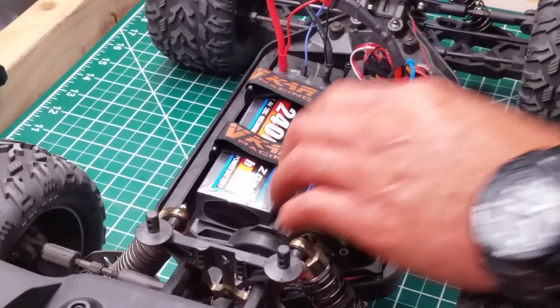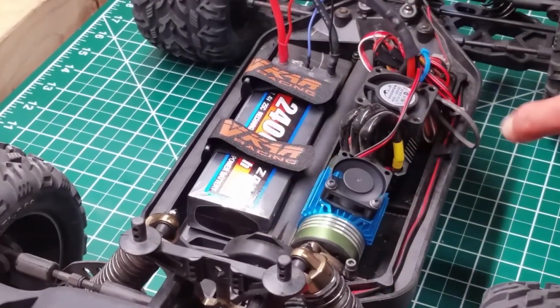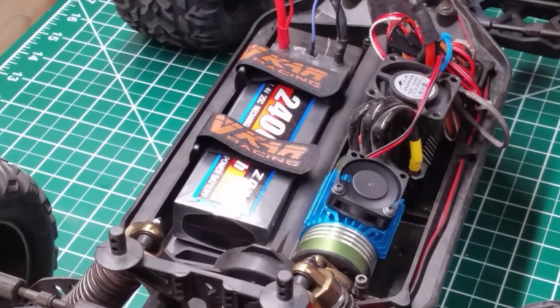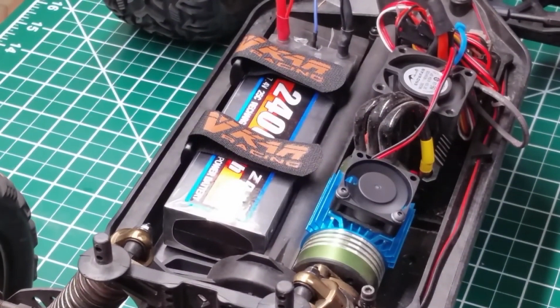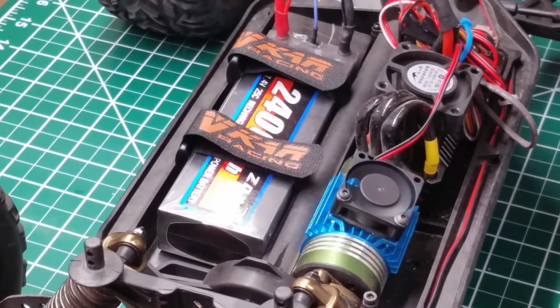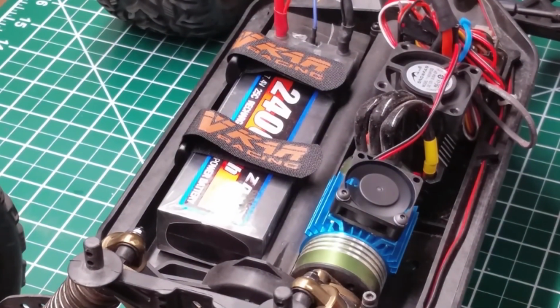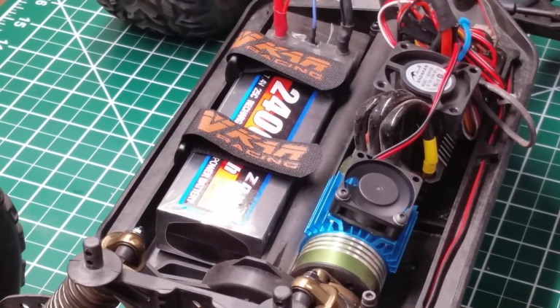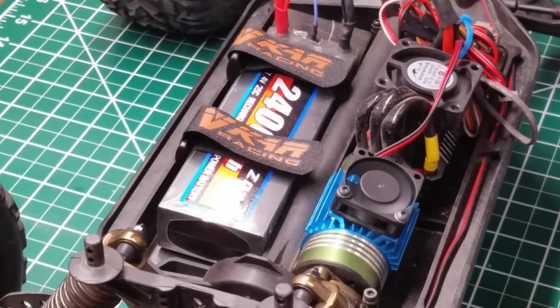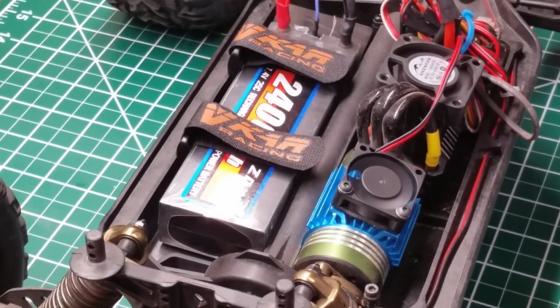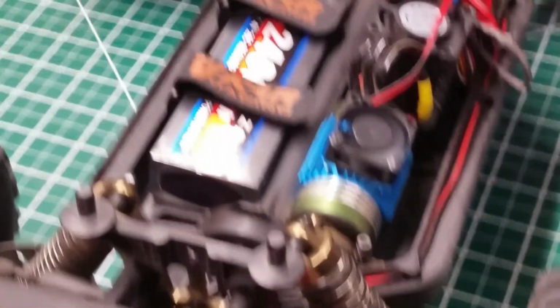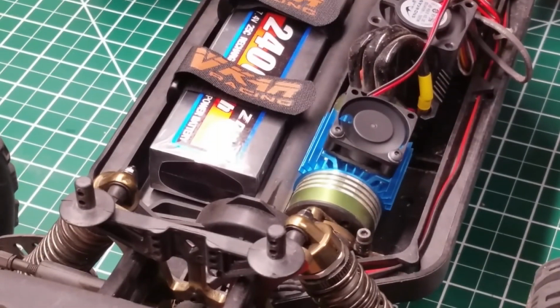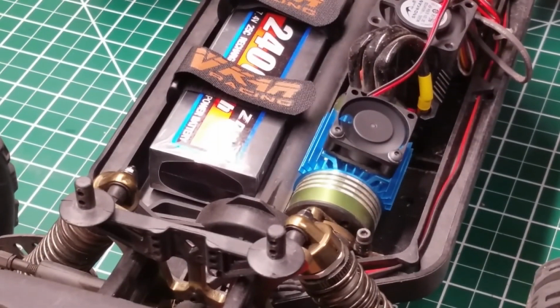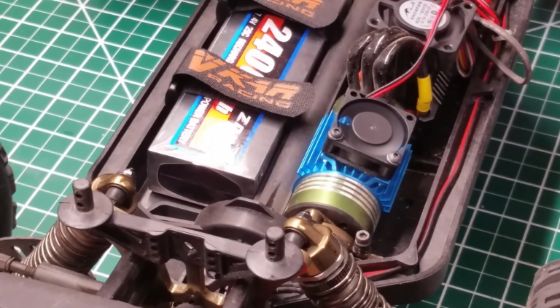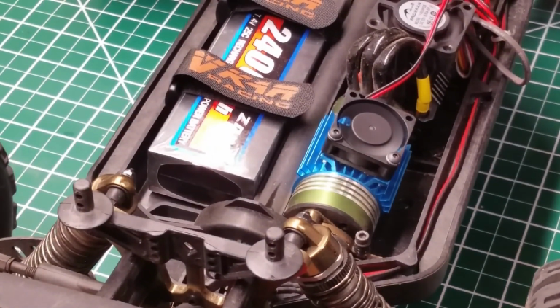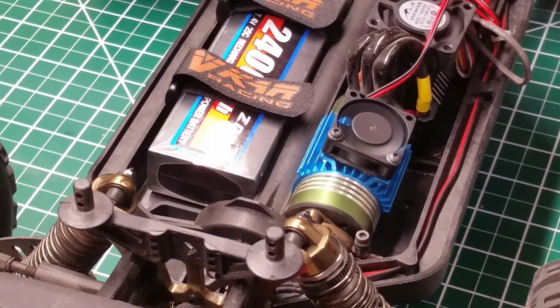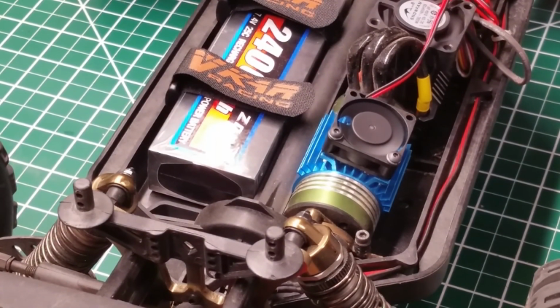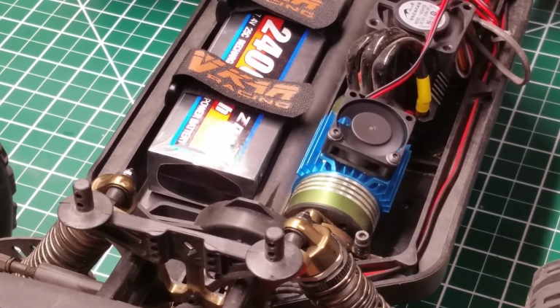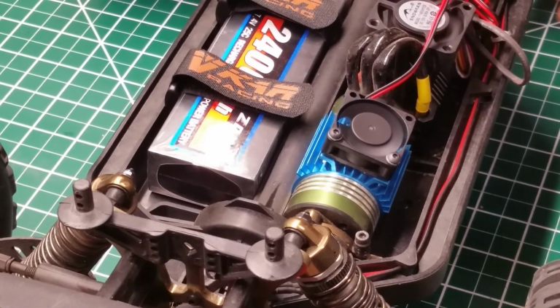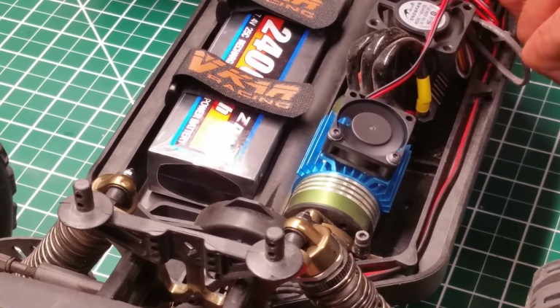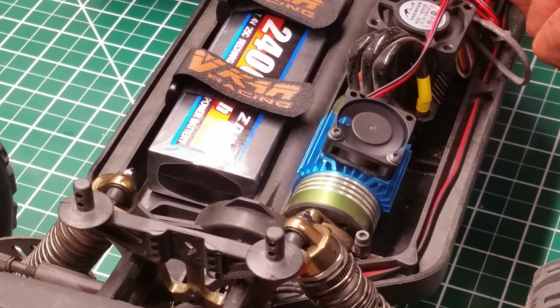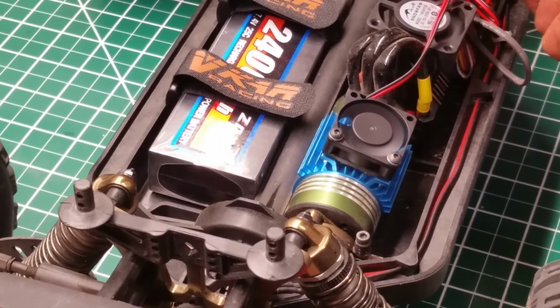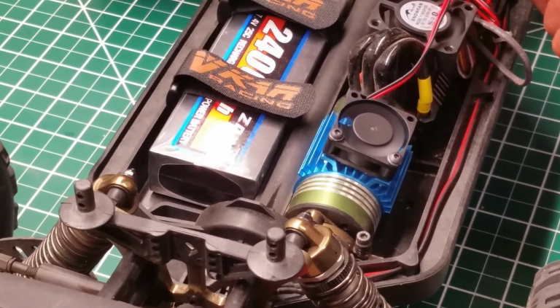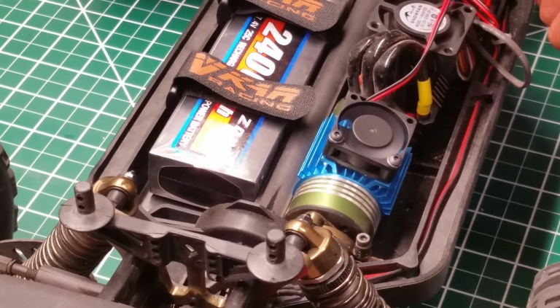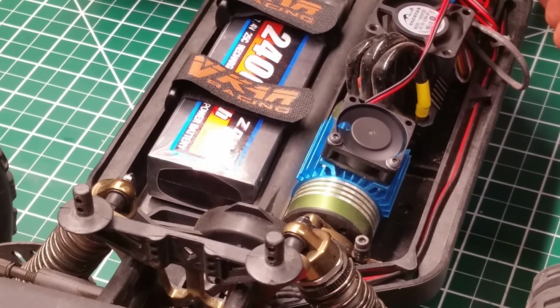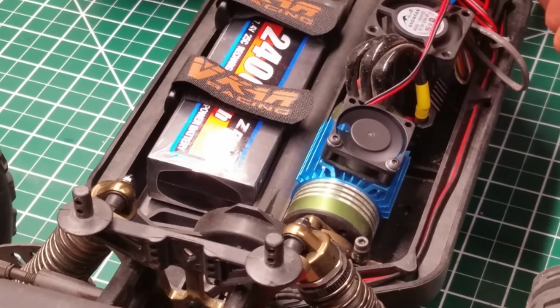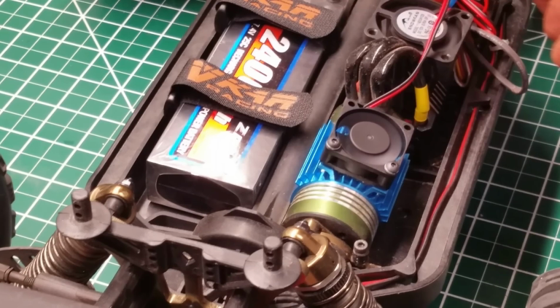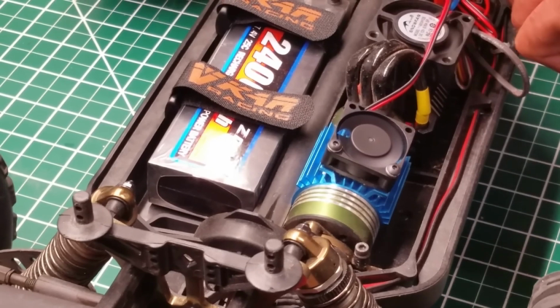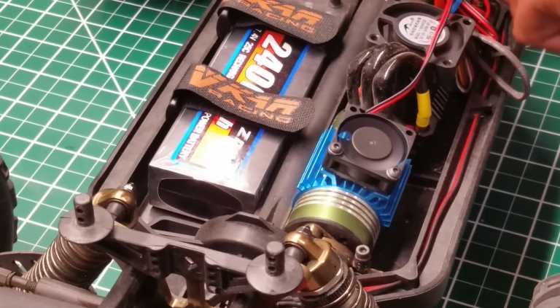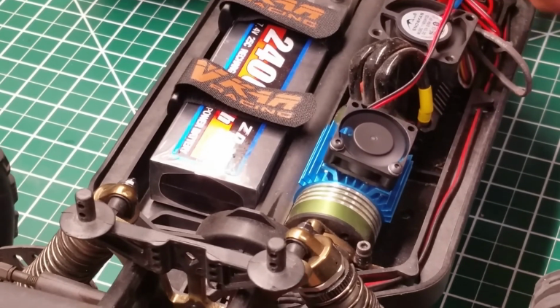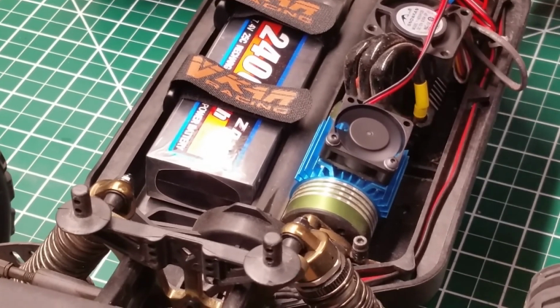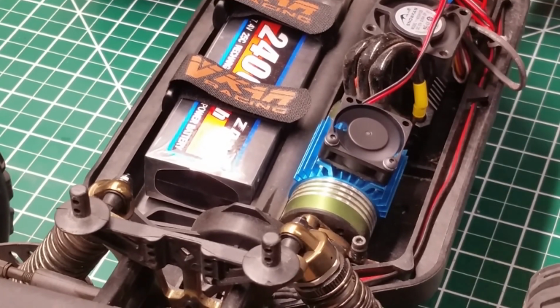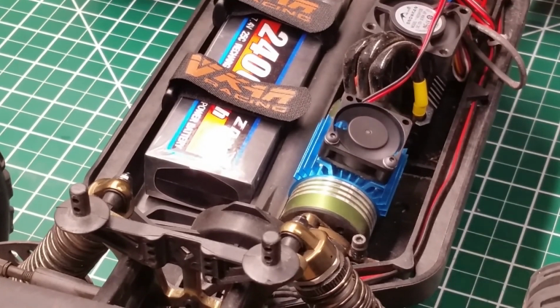You turn it on and you've got a fan. That right there will lower the temperature of that motor 30 to 40 degrees — it keeps you running longer and you have less downtime. Alright guys, there you go, thanks for watching.